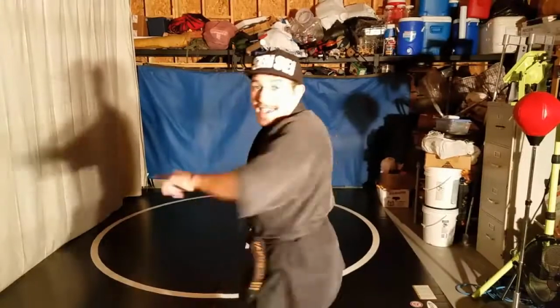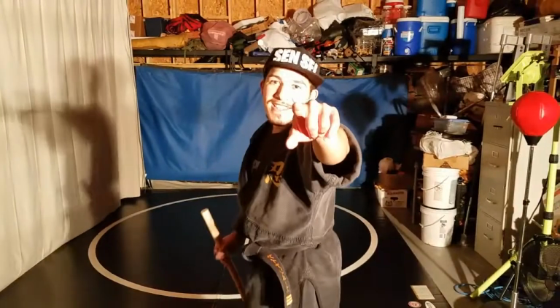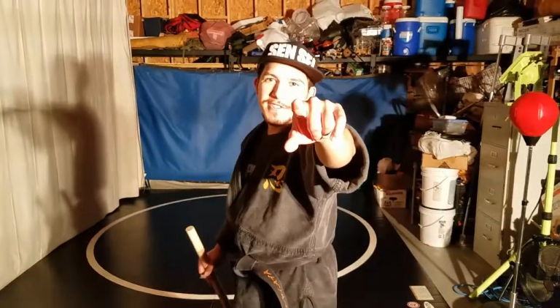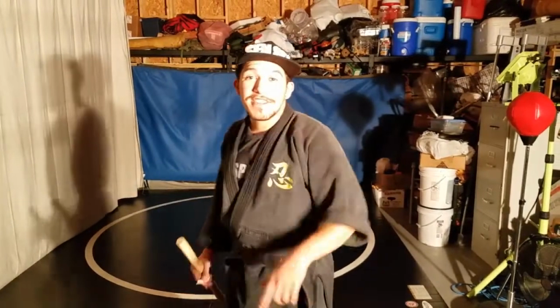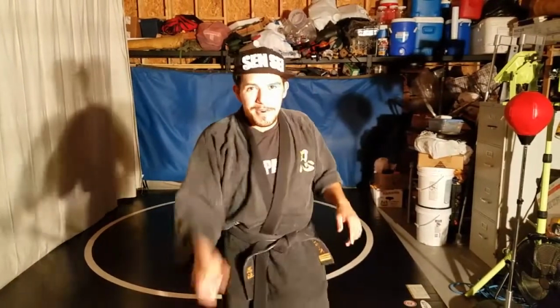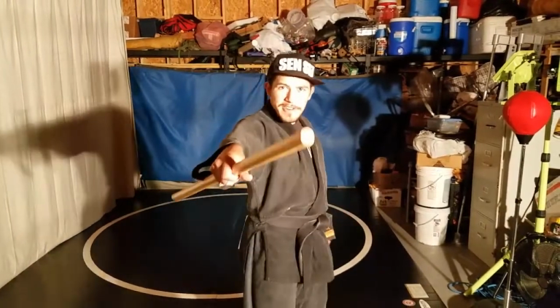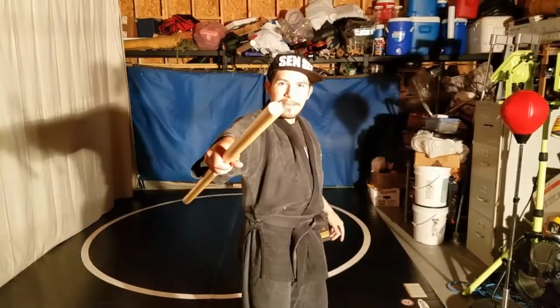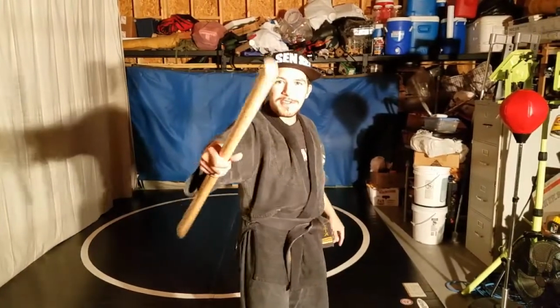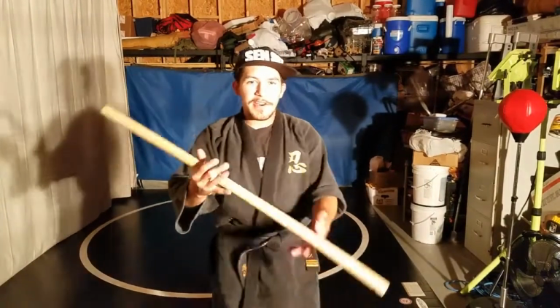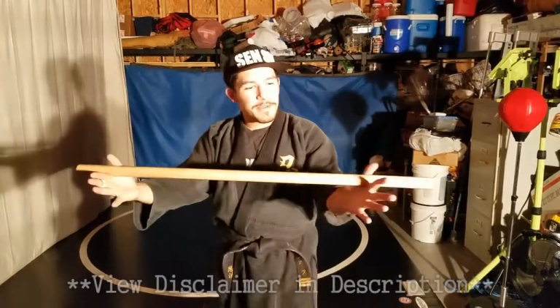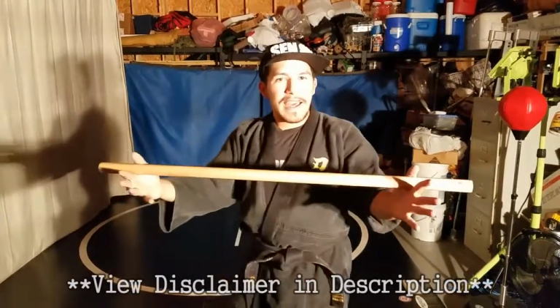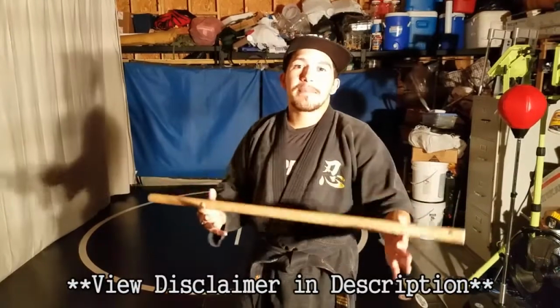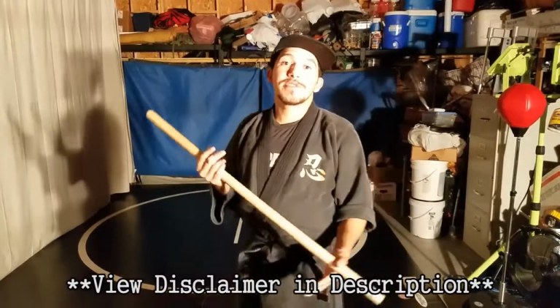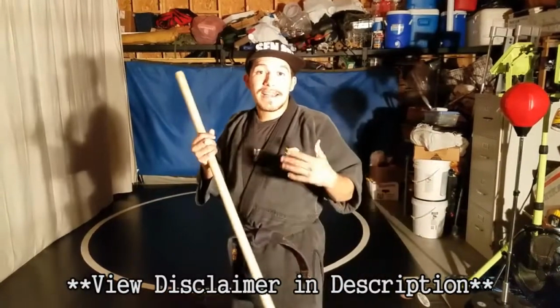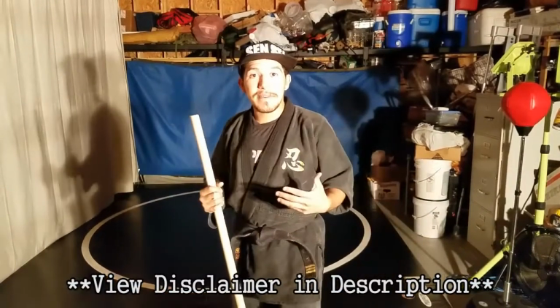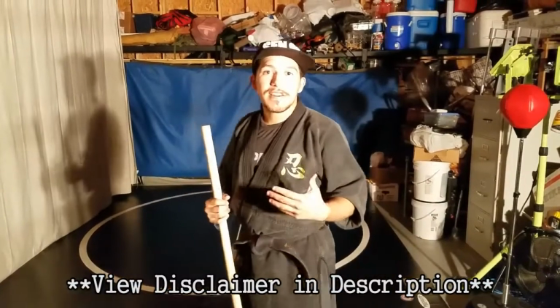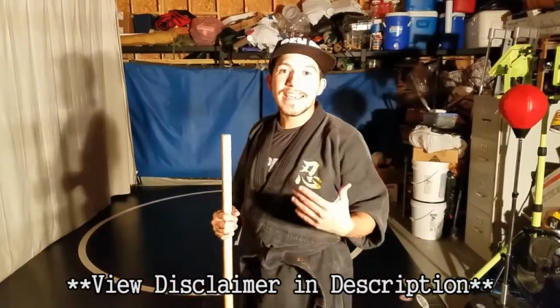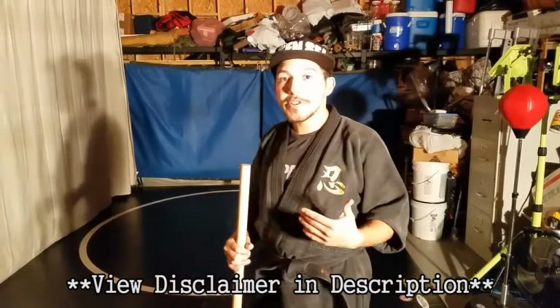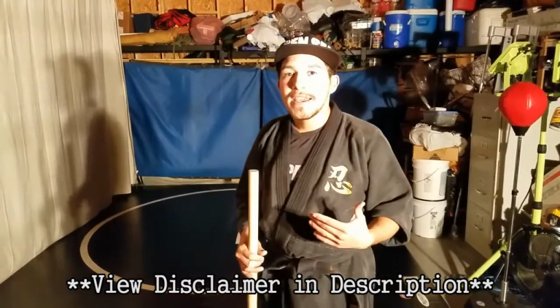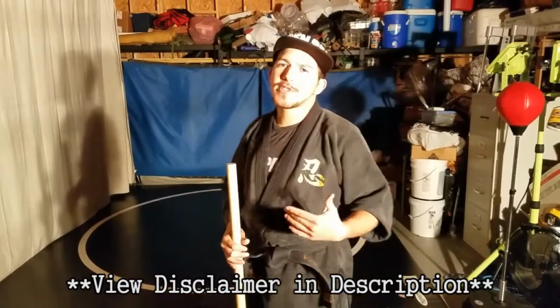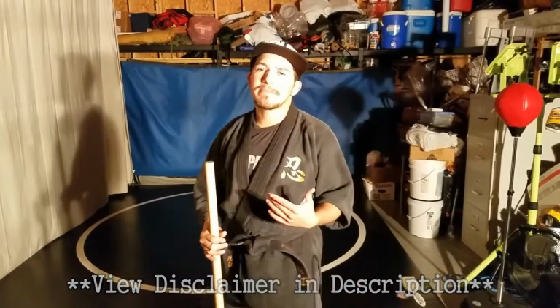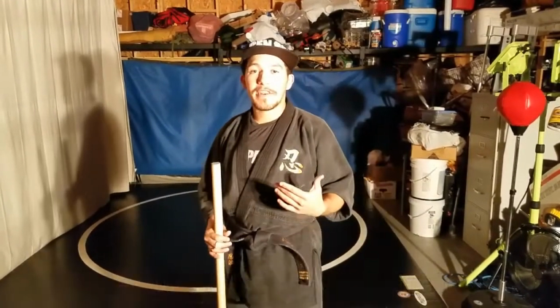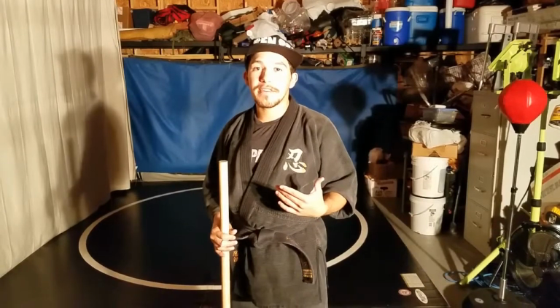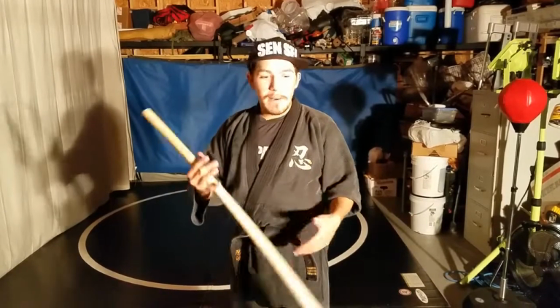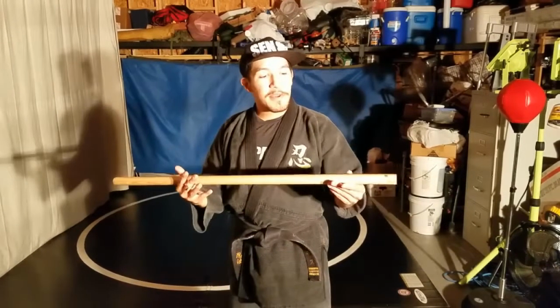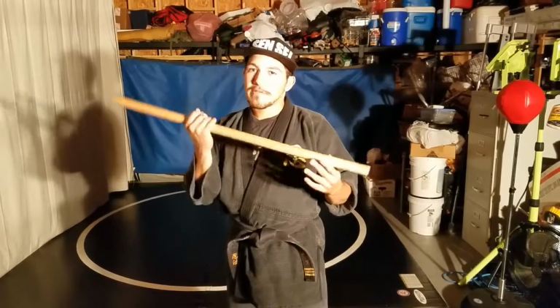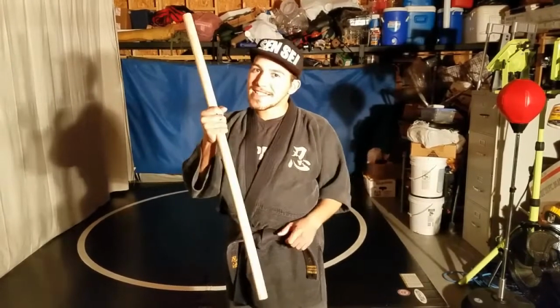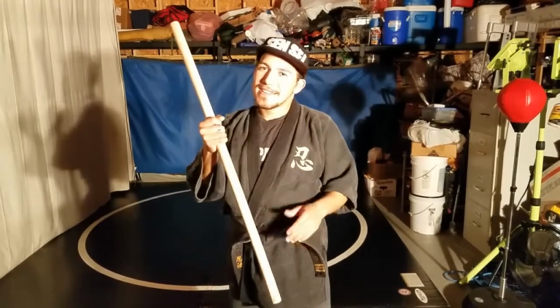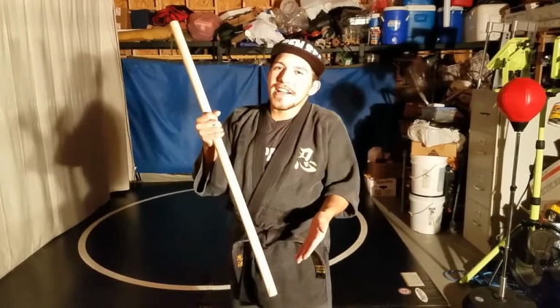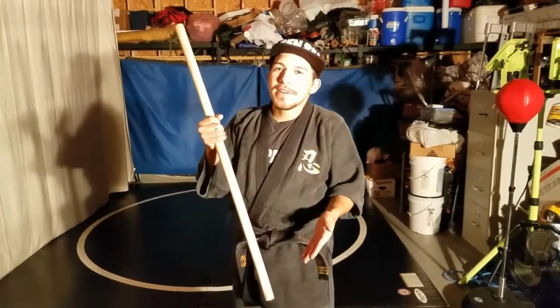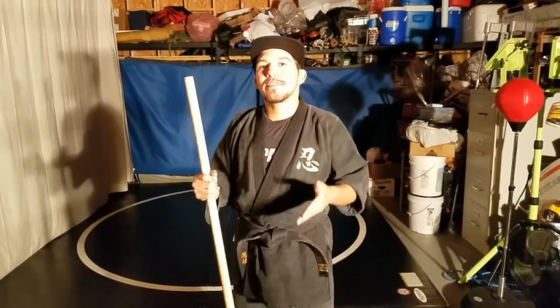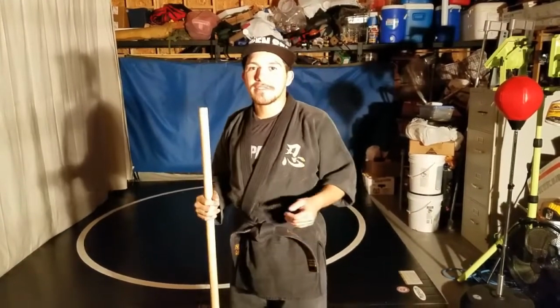Hey guys, Sensei George here. Today we're going over Hanbo Jutsu, using the three-foot staff. I'm going to show you a kata called Hiki Taoshi, and then I'm going to show you how we can apply it in modern-day scenarios, both with a running stick, also known as a Hanbo, and with a tactical pen.